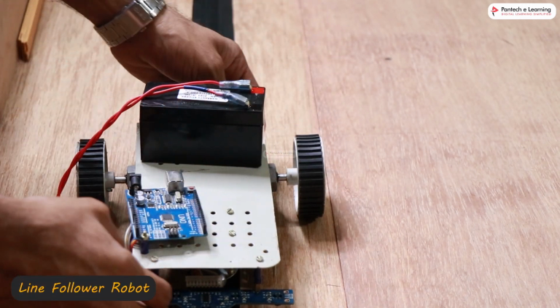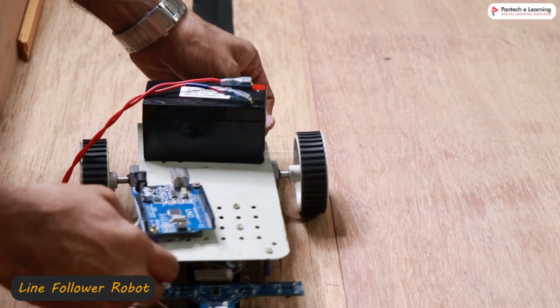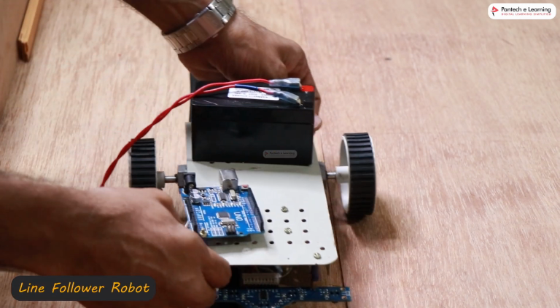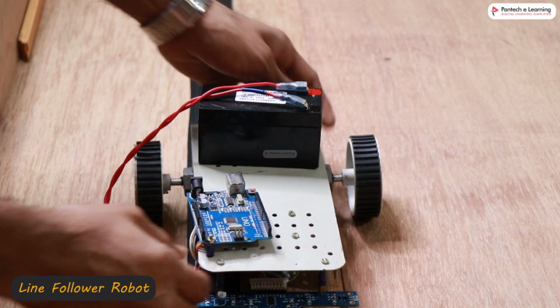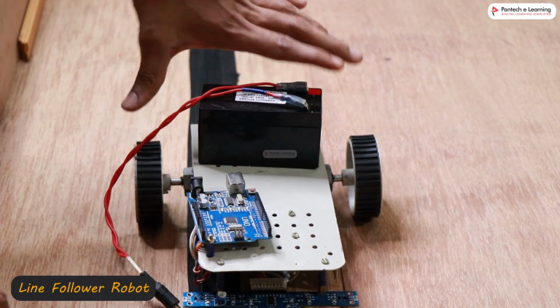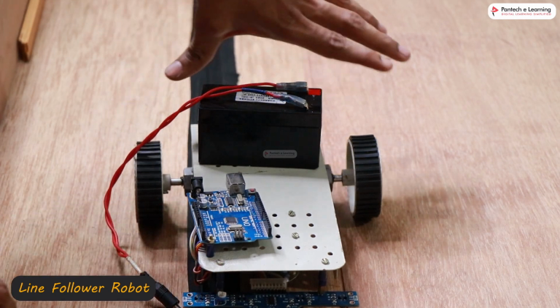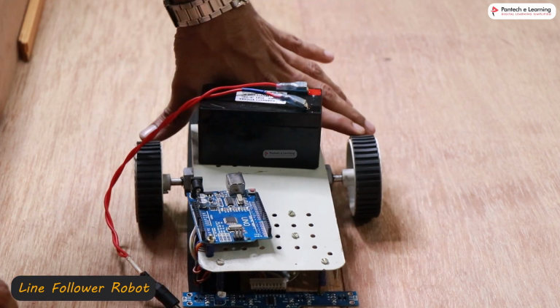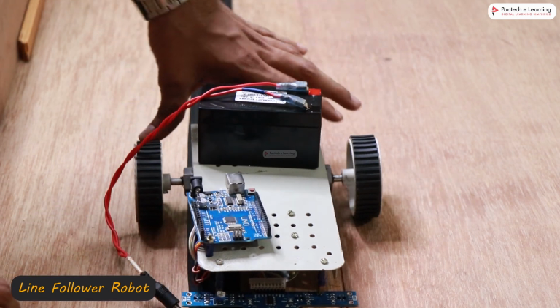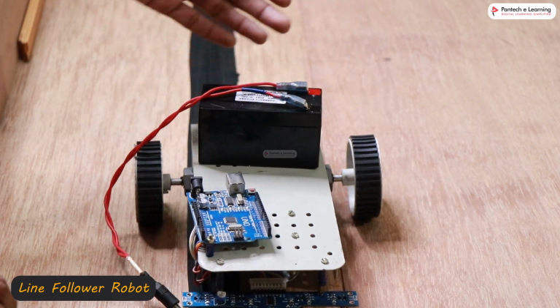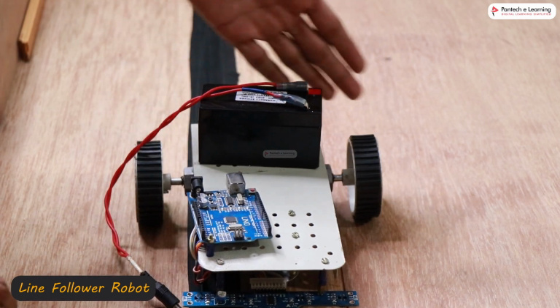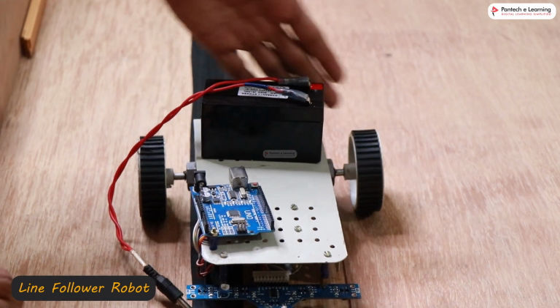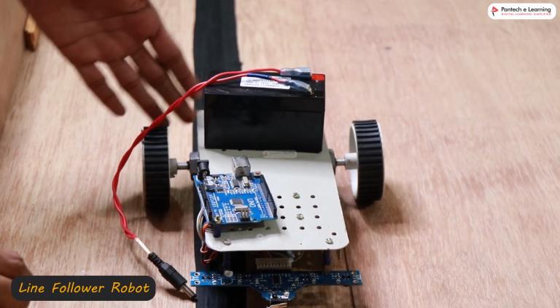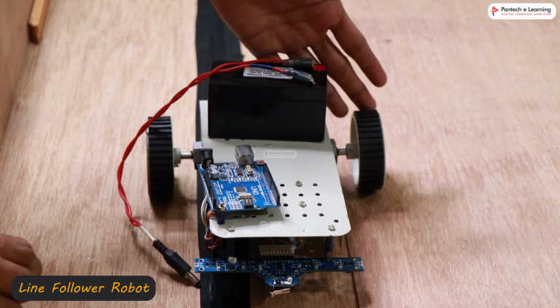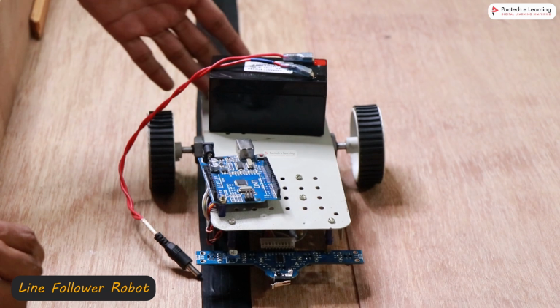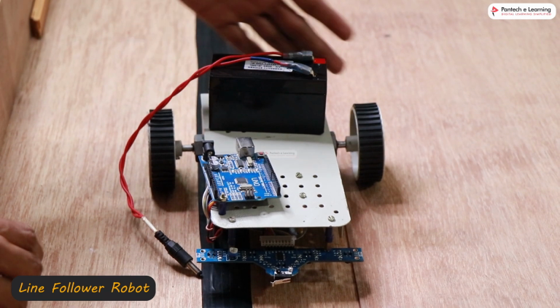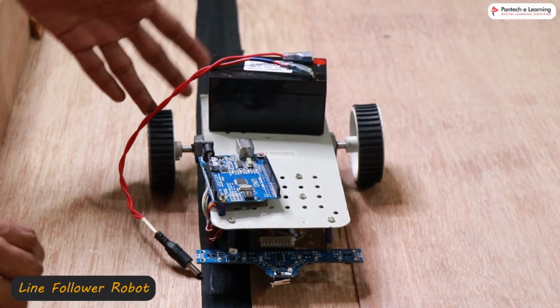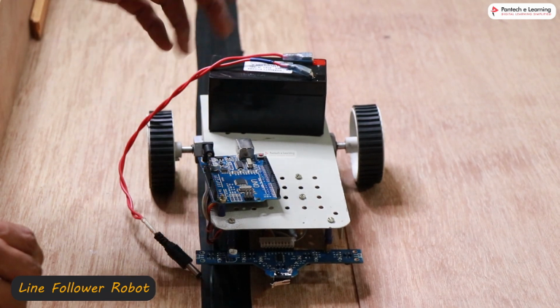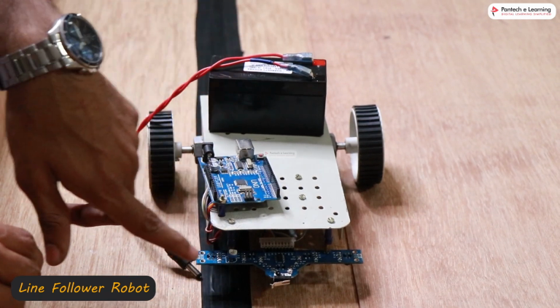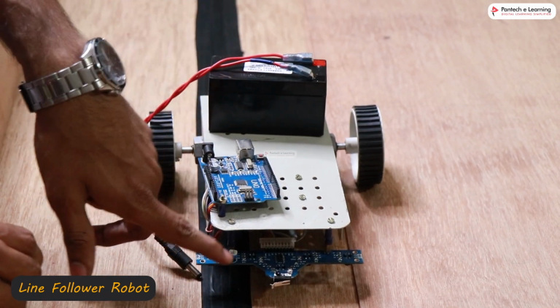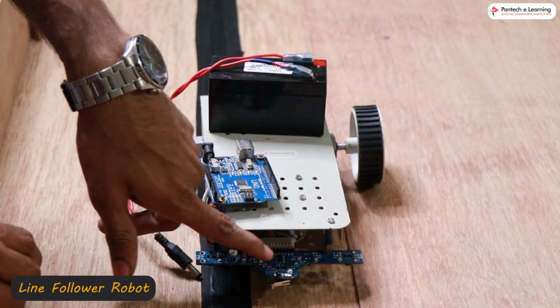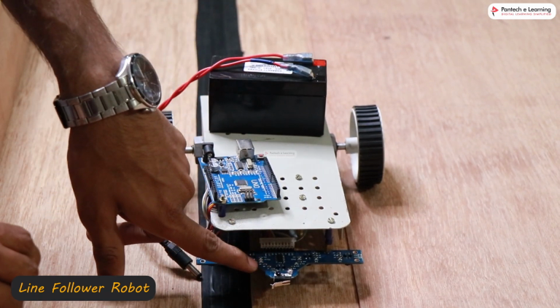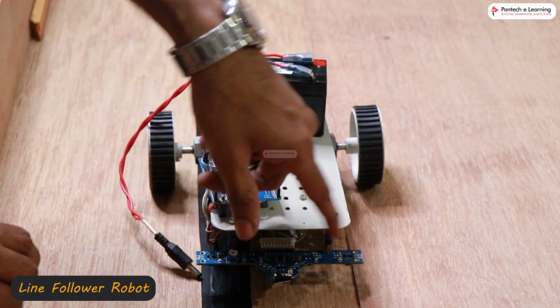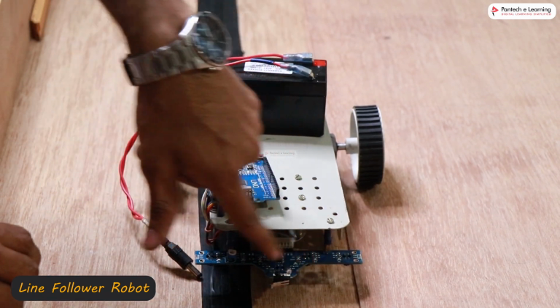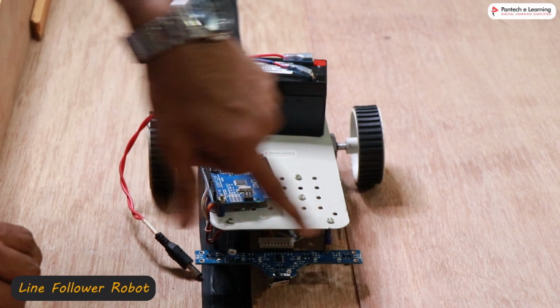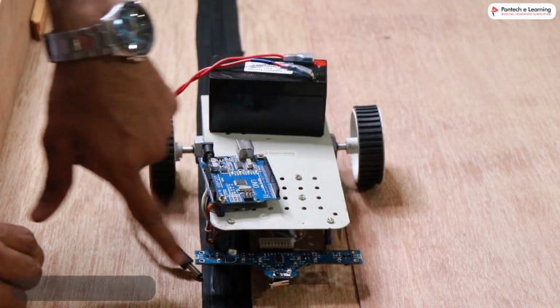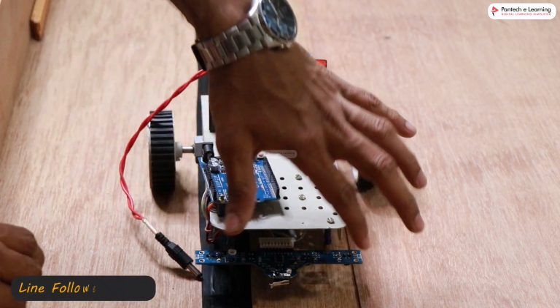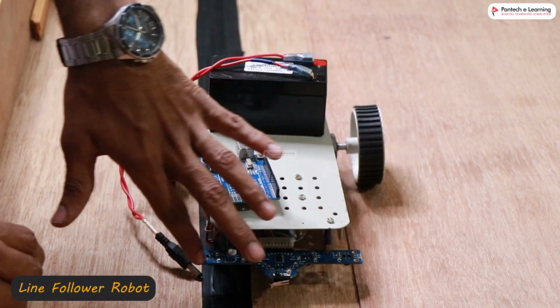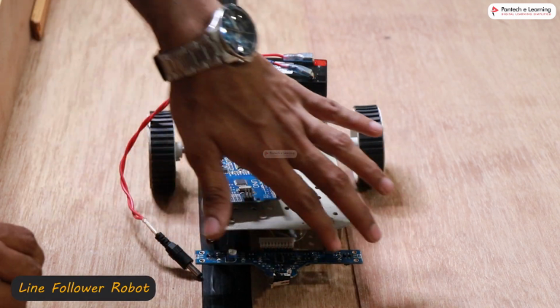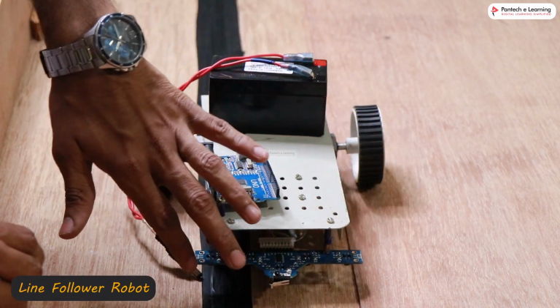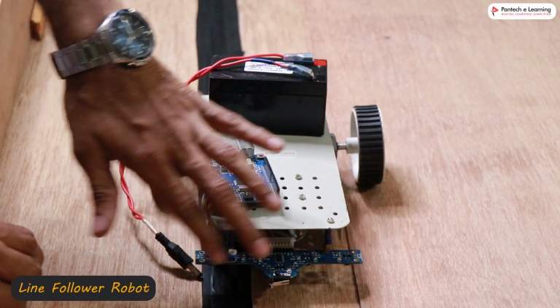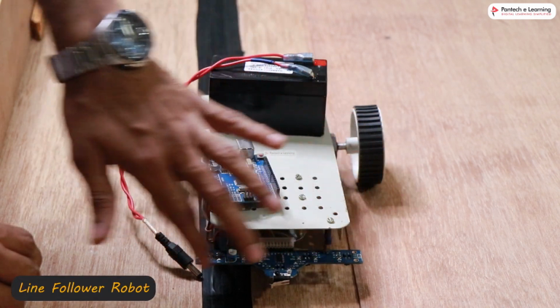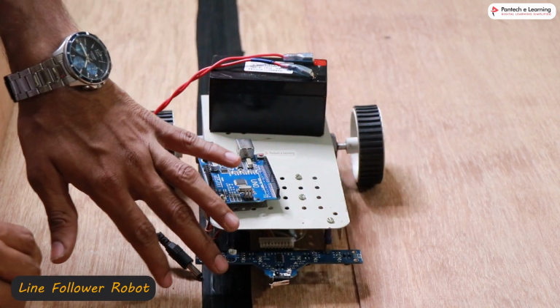This speed control is done through PID control. We have set up the PID for both motors, and for feedback, we are using the sensors — the IR sensors provide PID feedback.